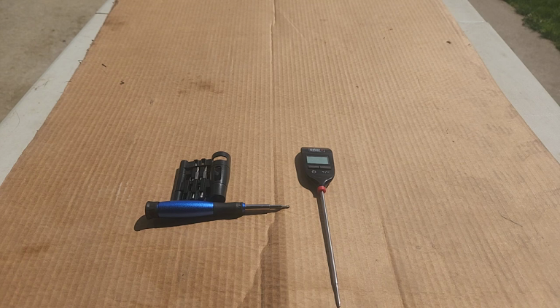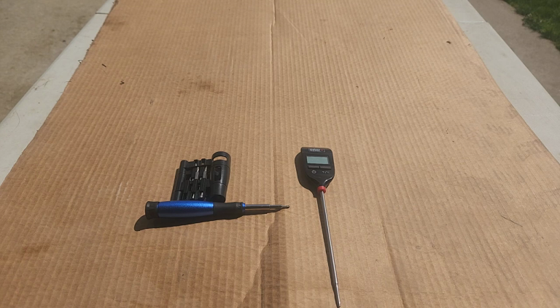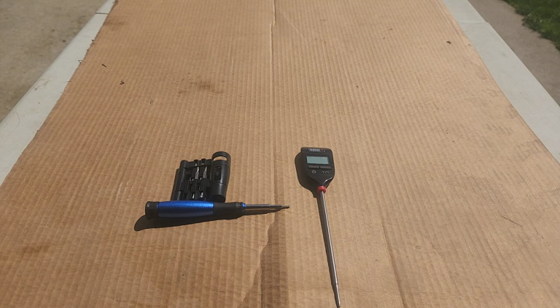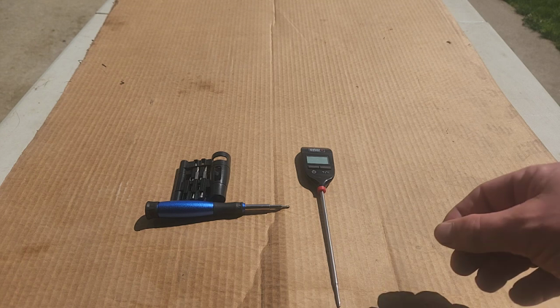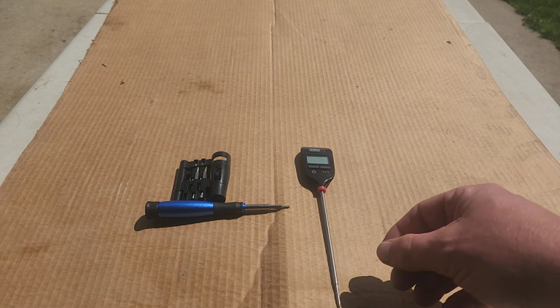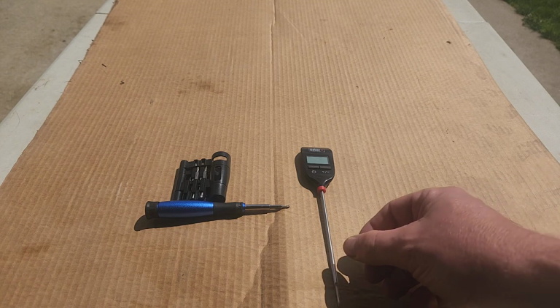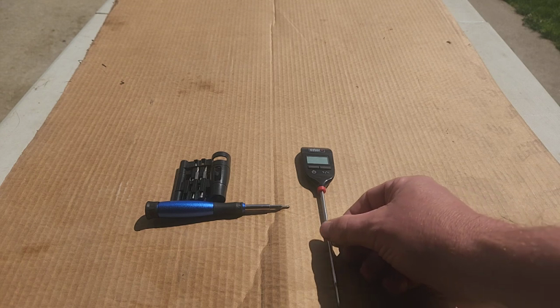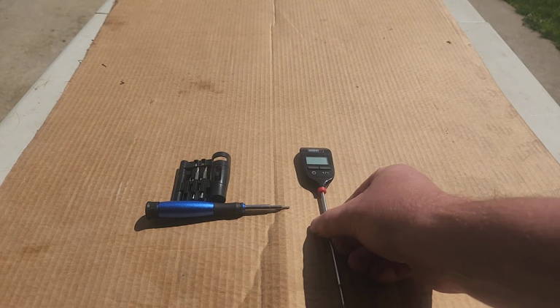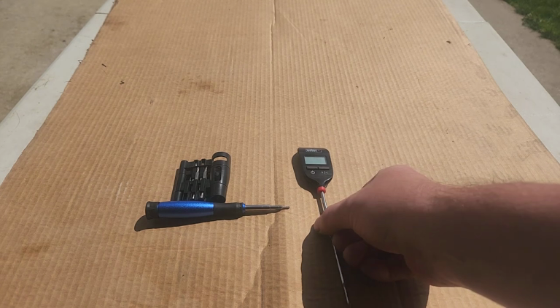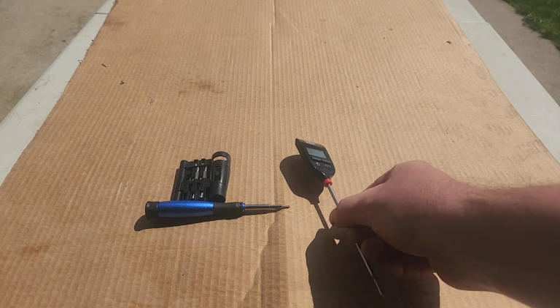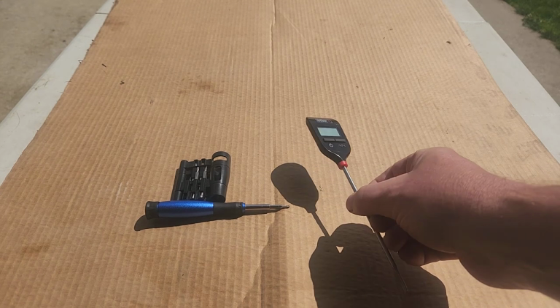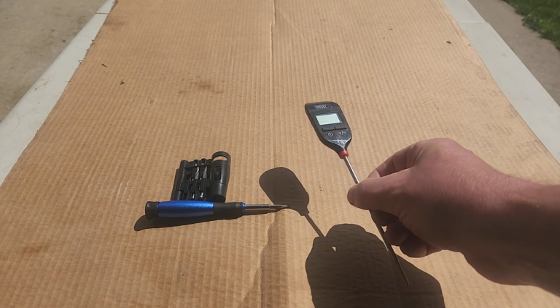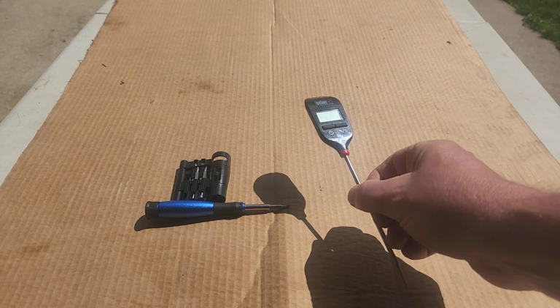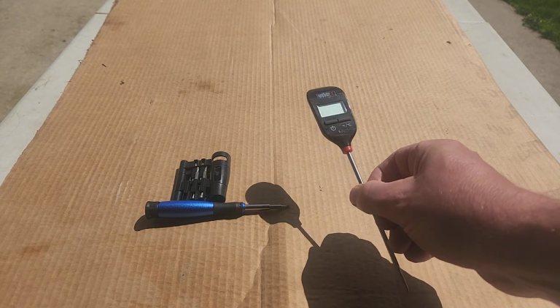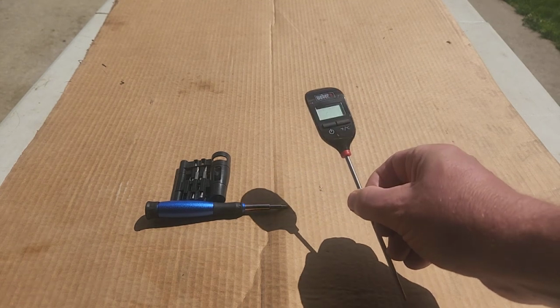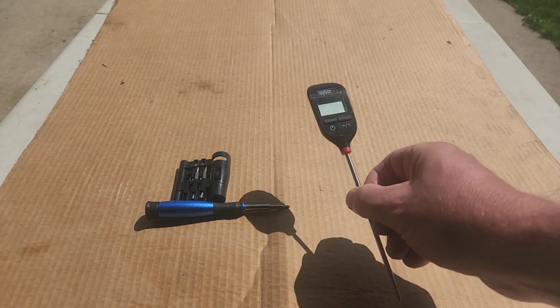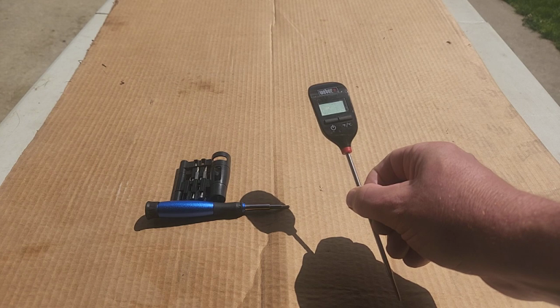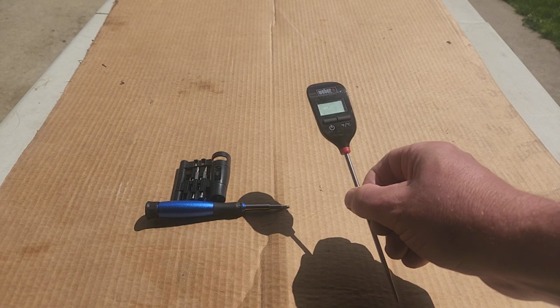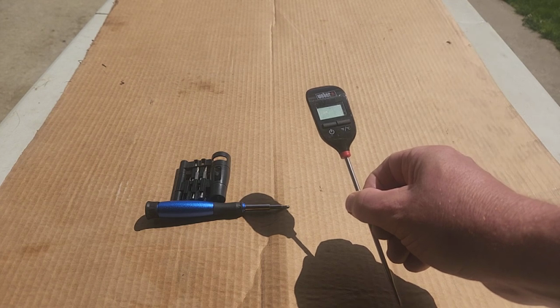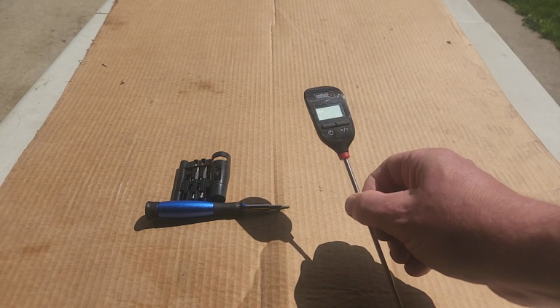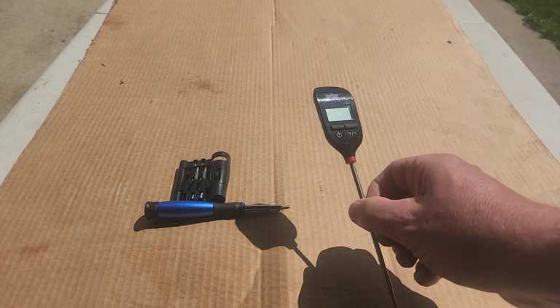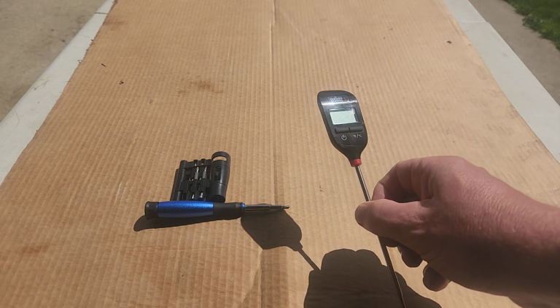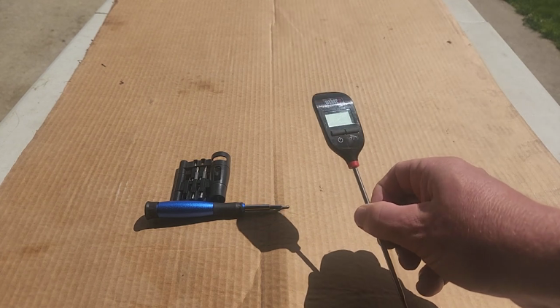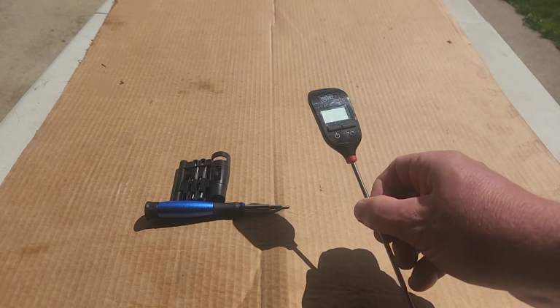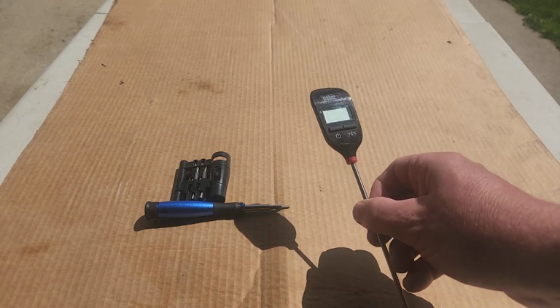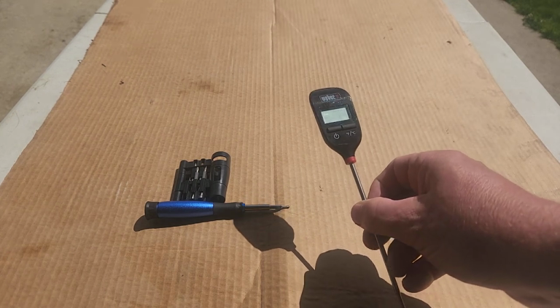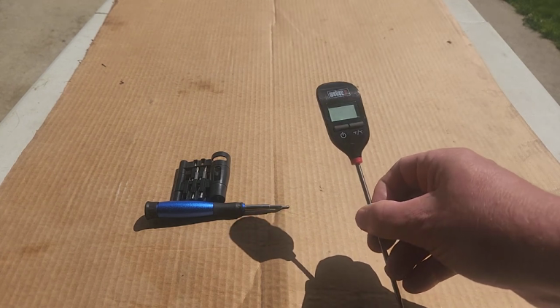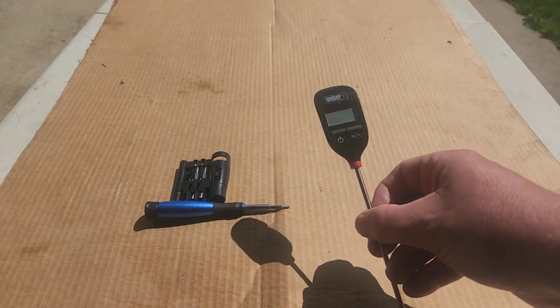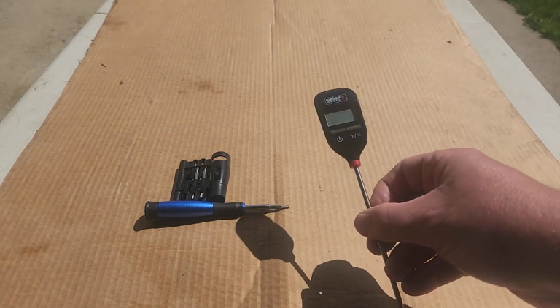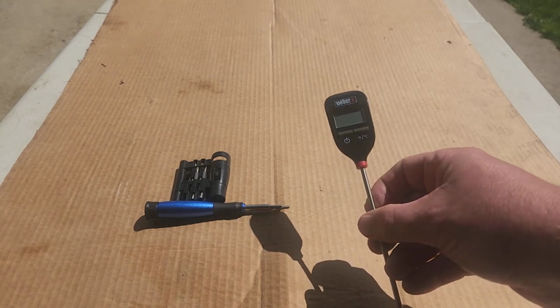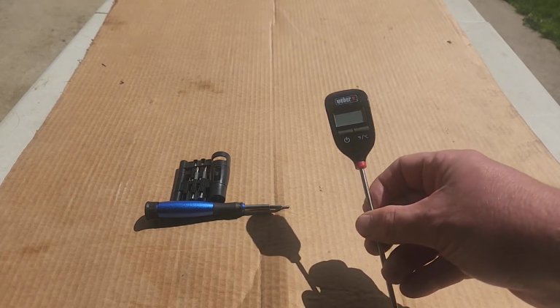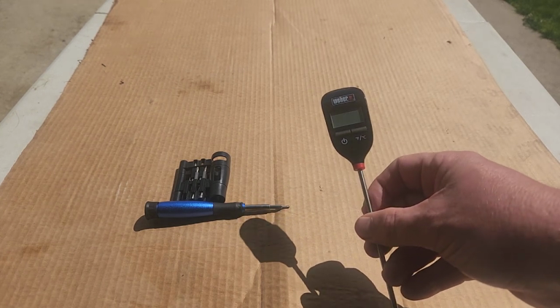It's a thermometer for checking meat. I use it often when I'm smoking on my Weber Smoky Mountain charcoal smoker. Just a great tool to quickly give you a reading.